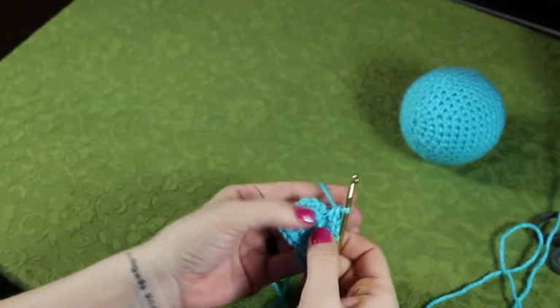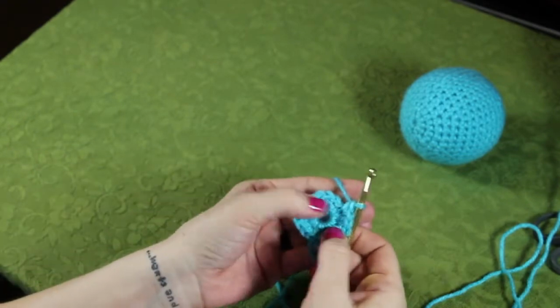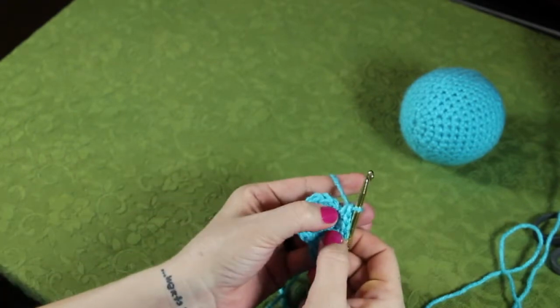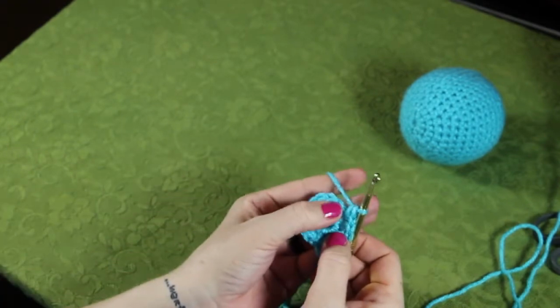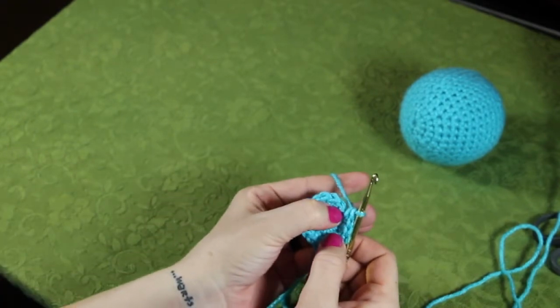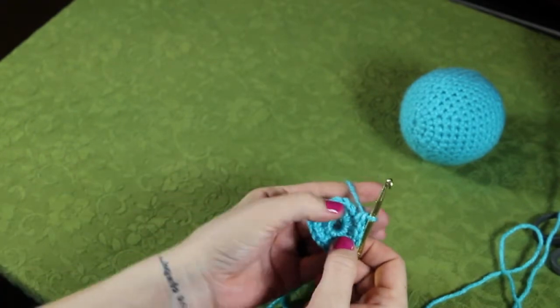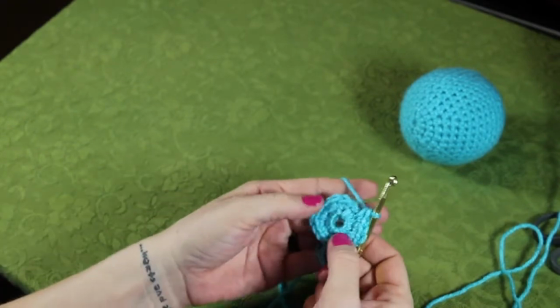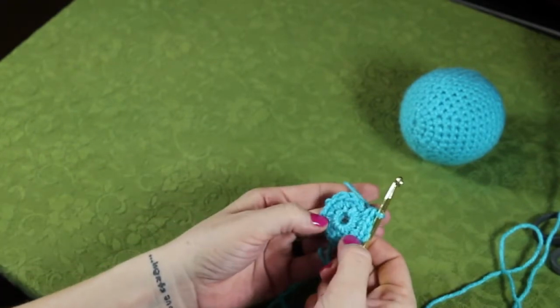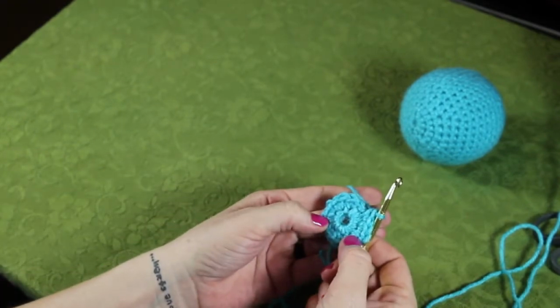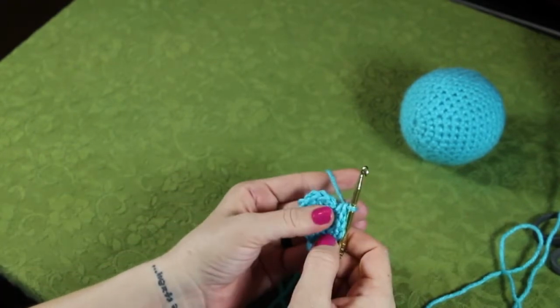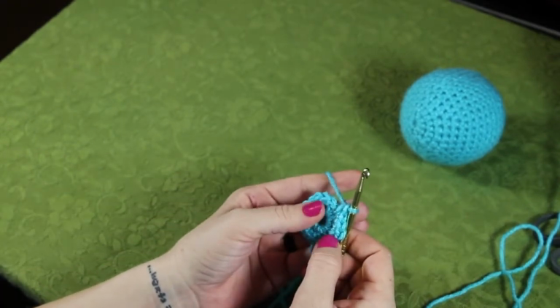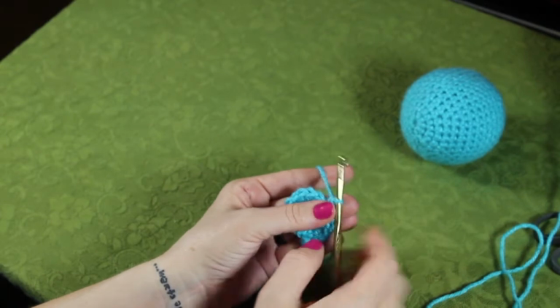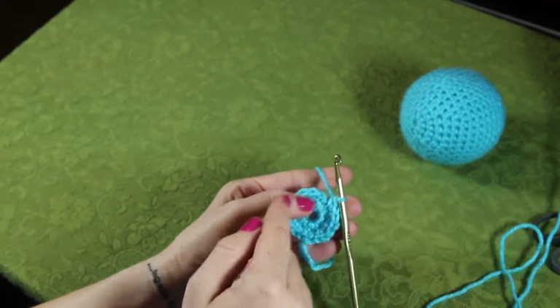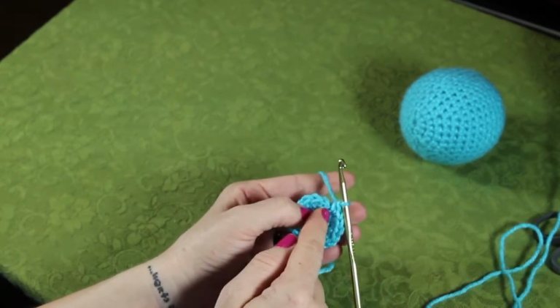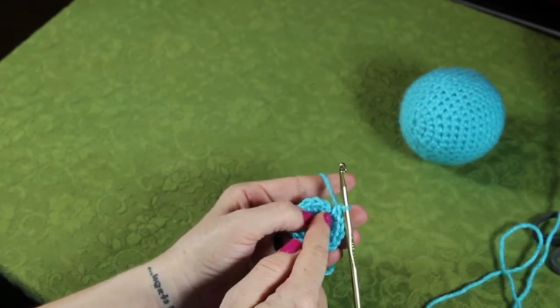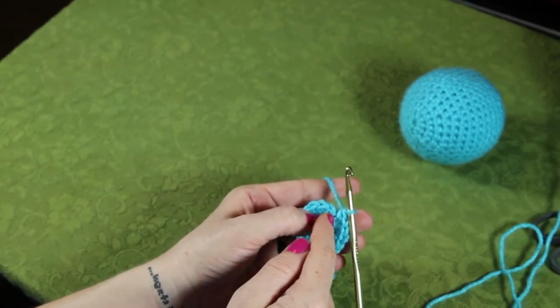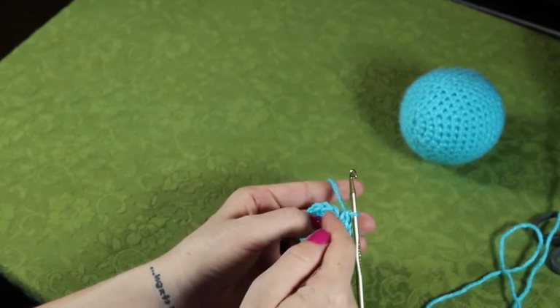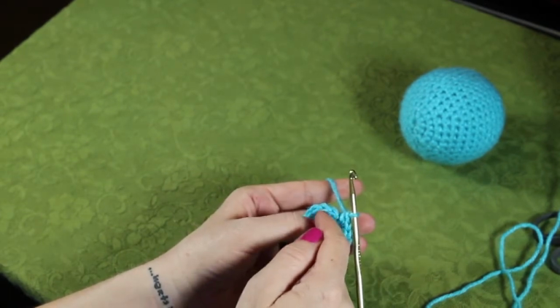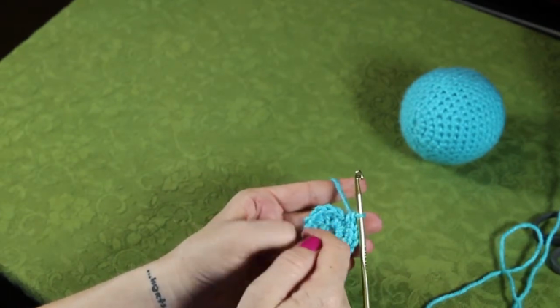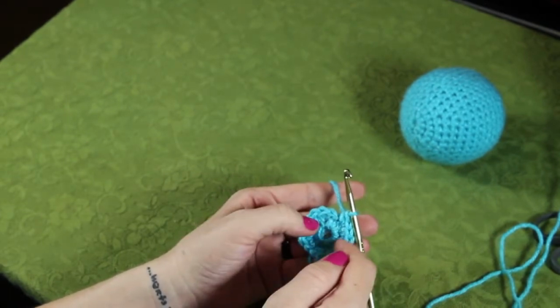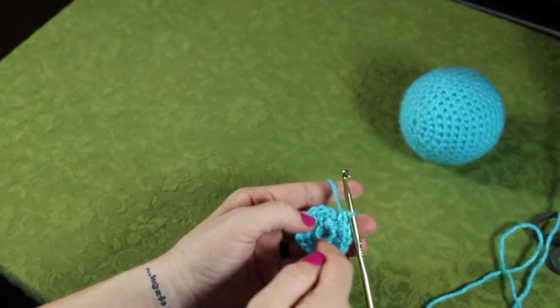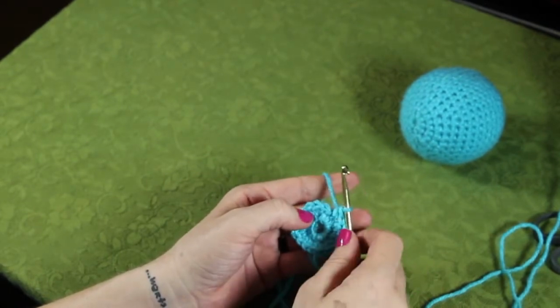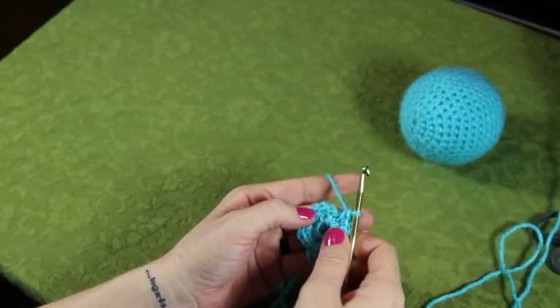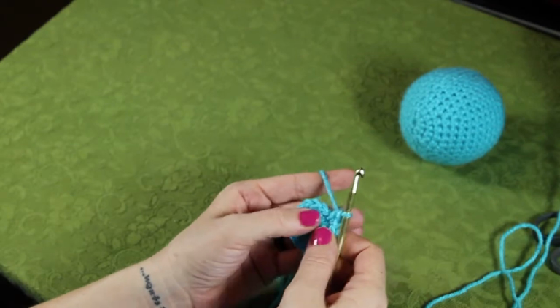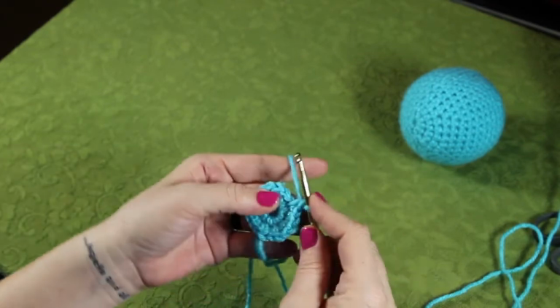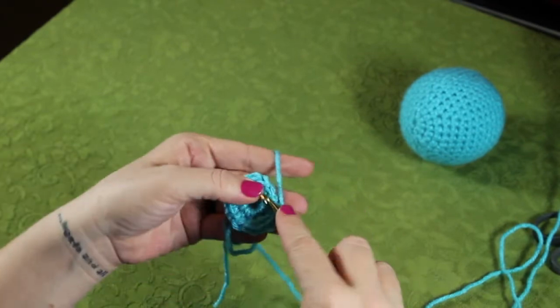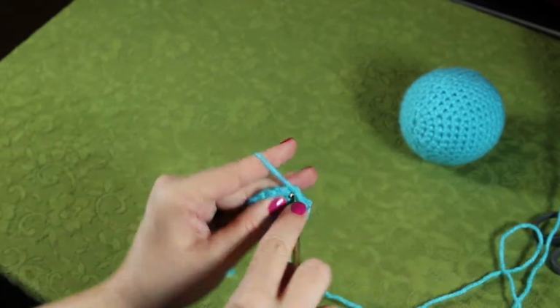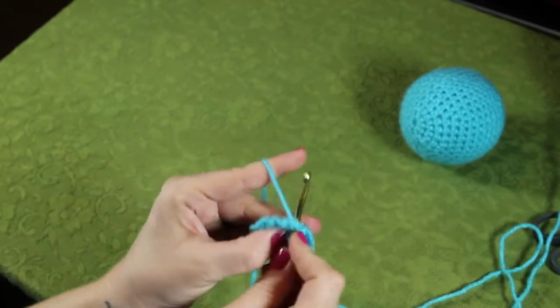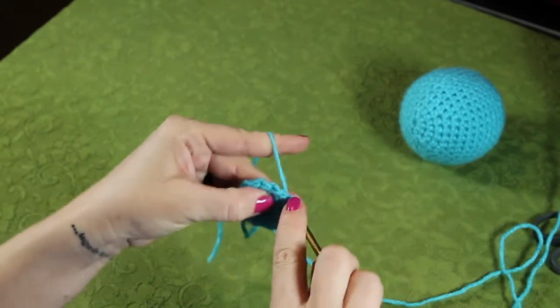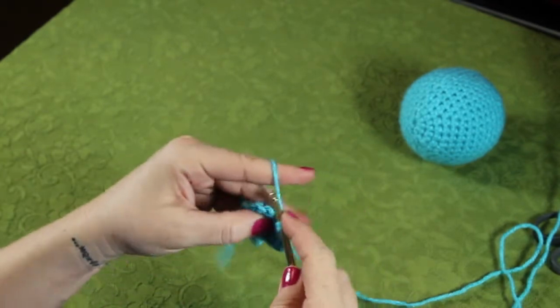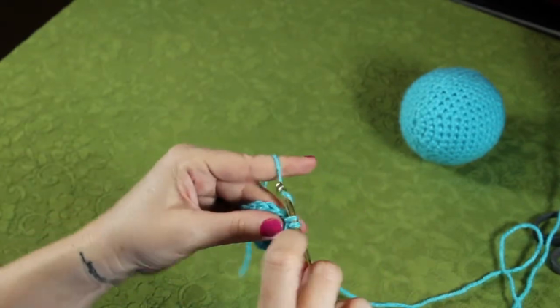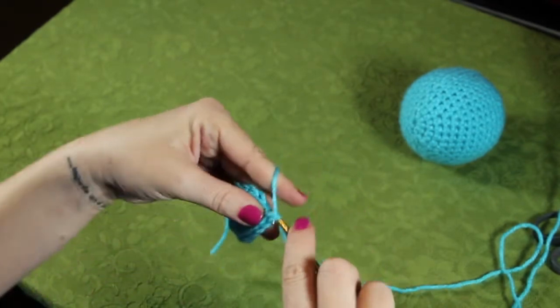We should be back to the beginning of our stitches. Now we're going to do one single crochet in each chain space to go around, for a total of 18 again. So, one in each.